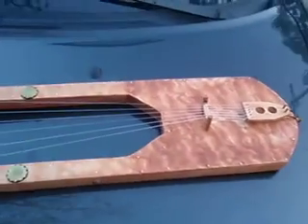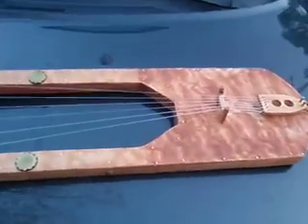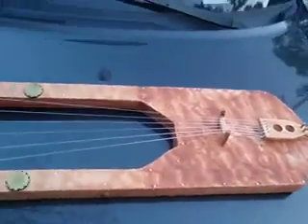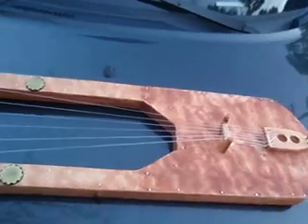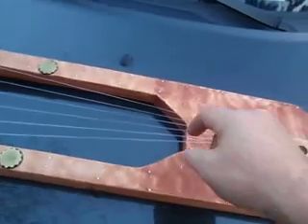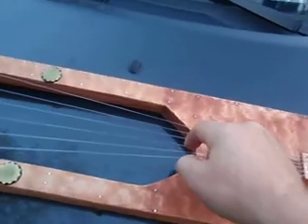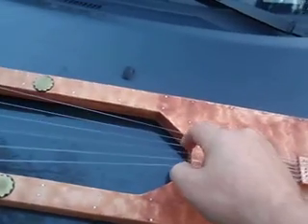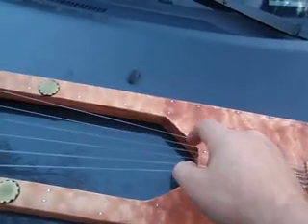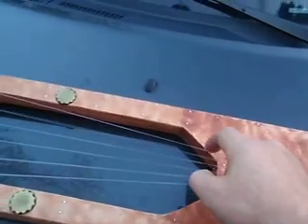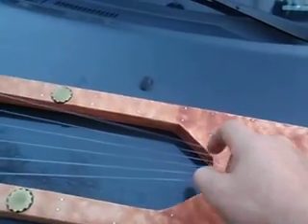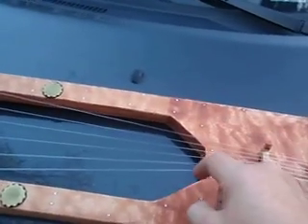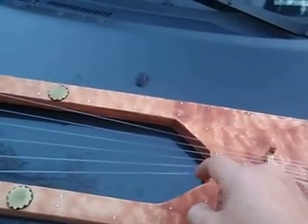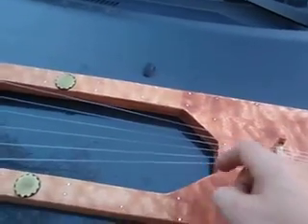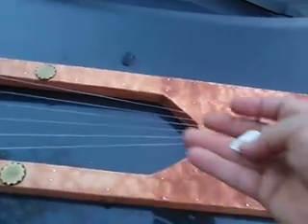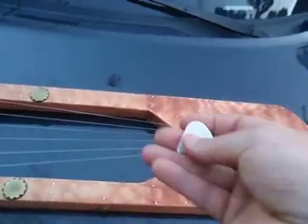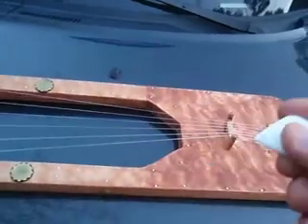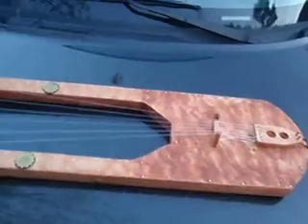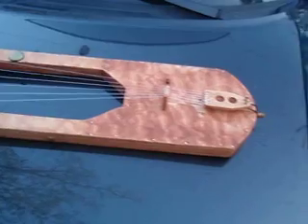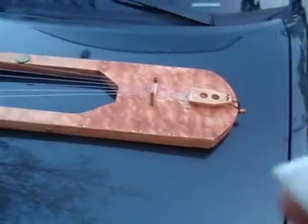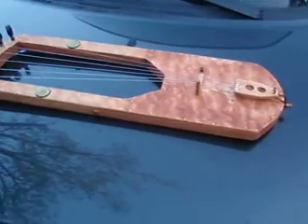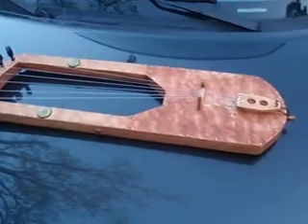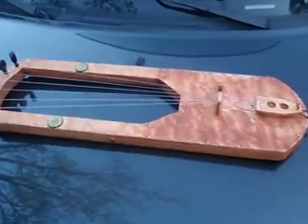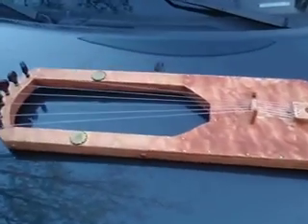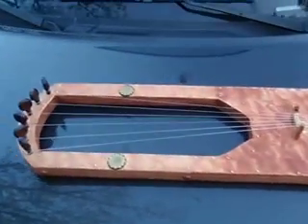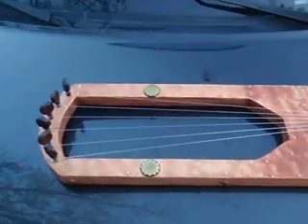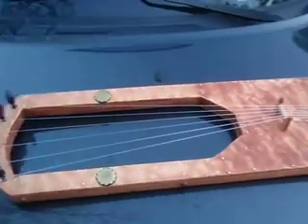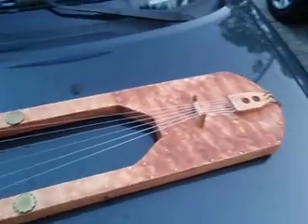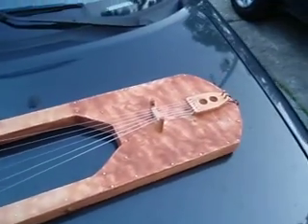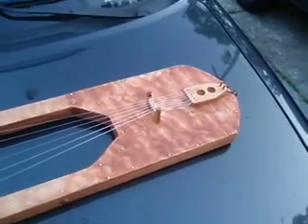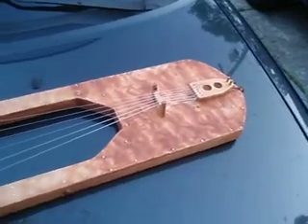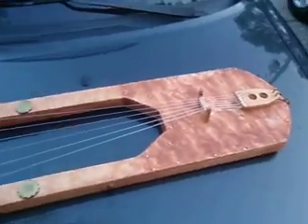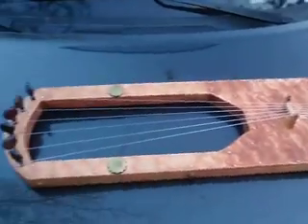With the strings, it can be plucked, or it can be played with a pick or something like that. I like it both ways. Very nice little instrument.